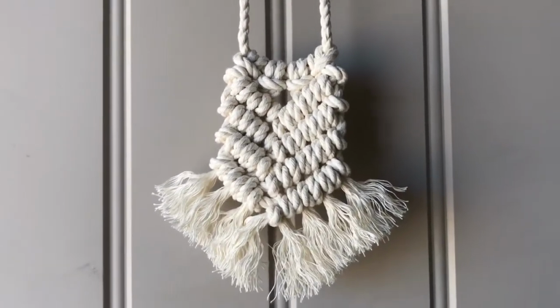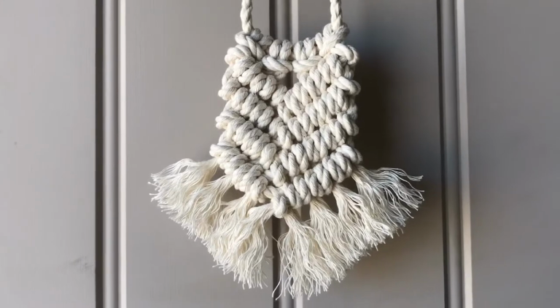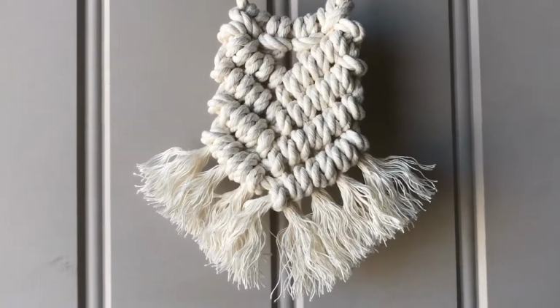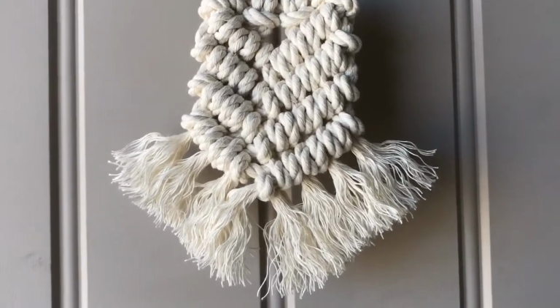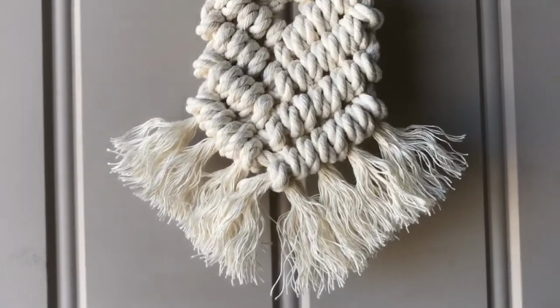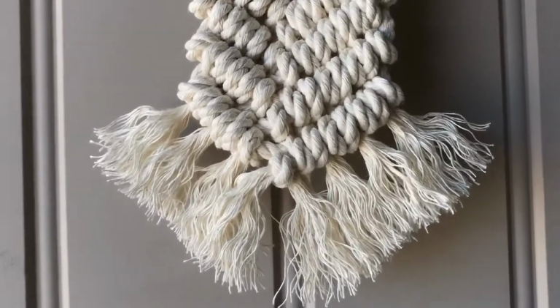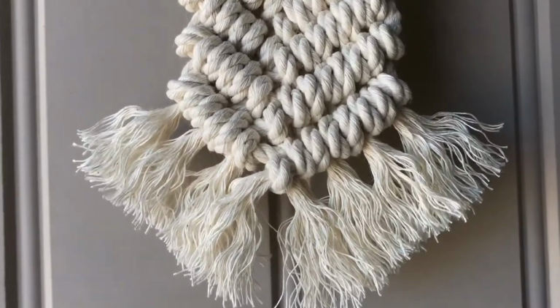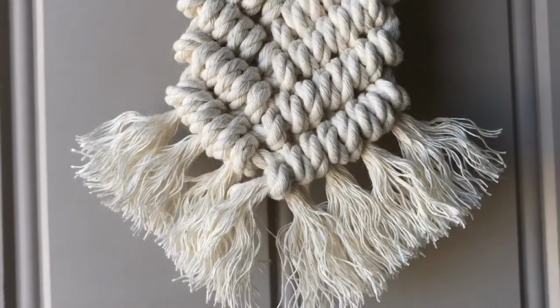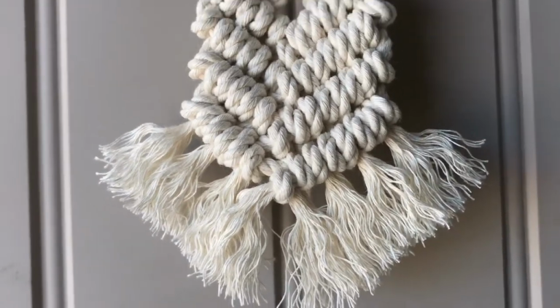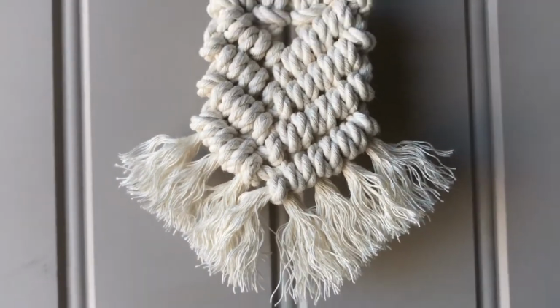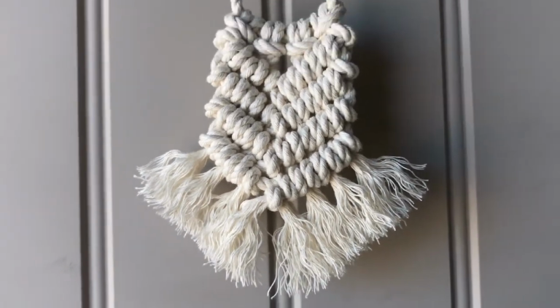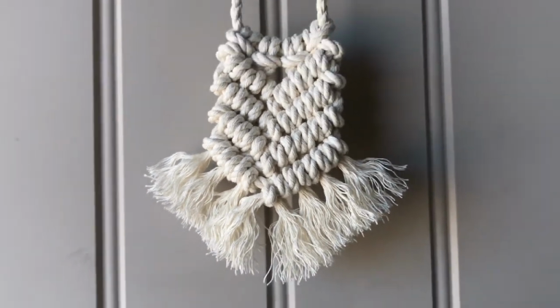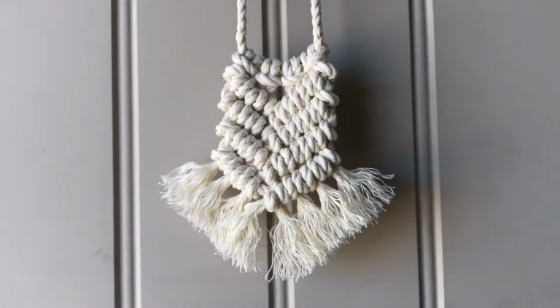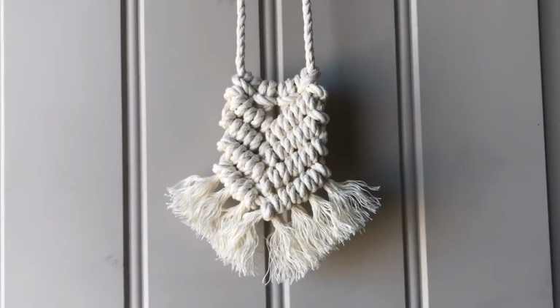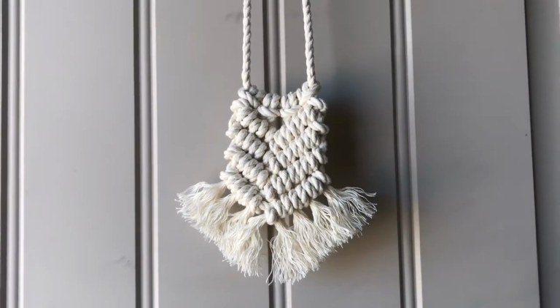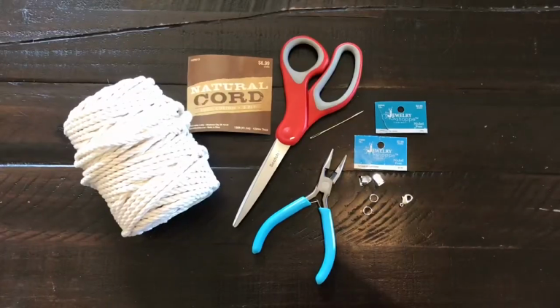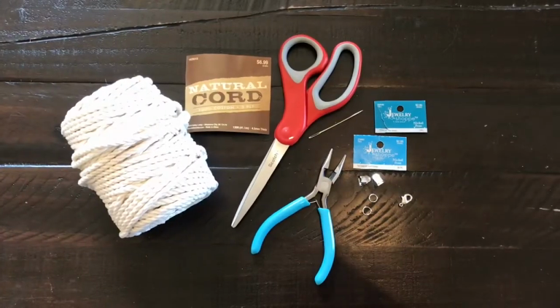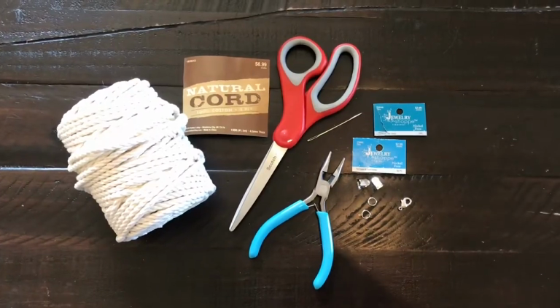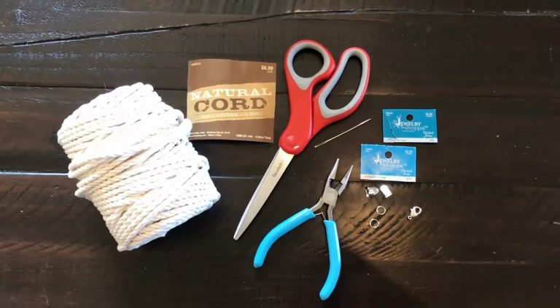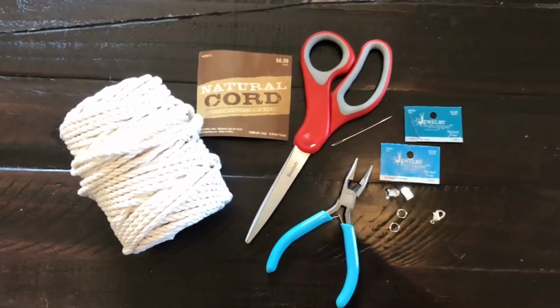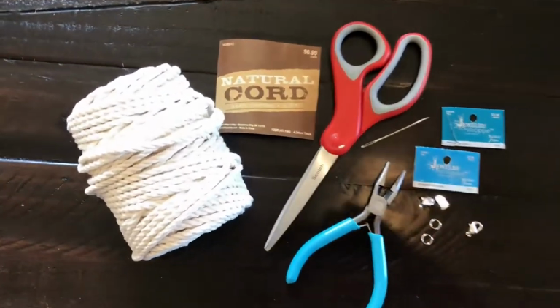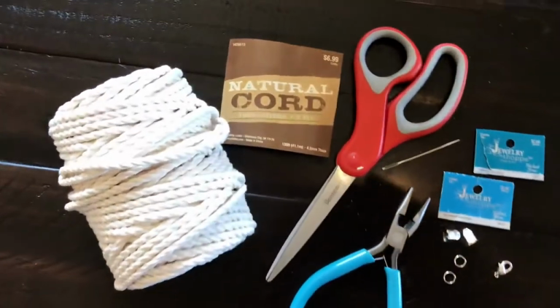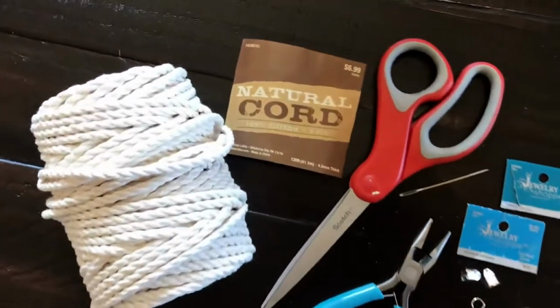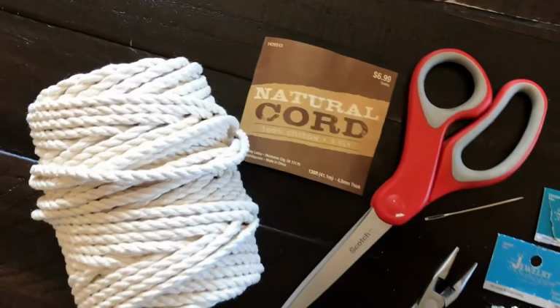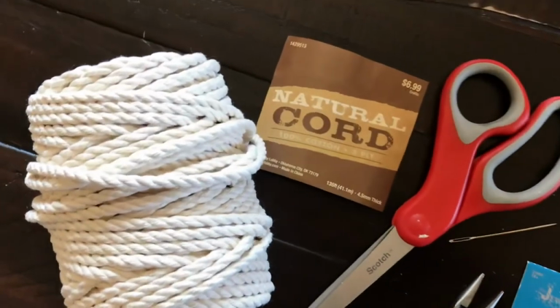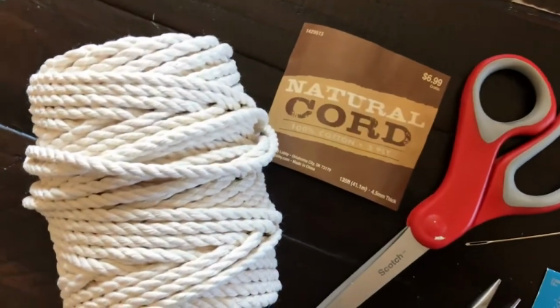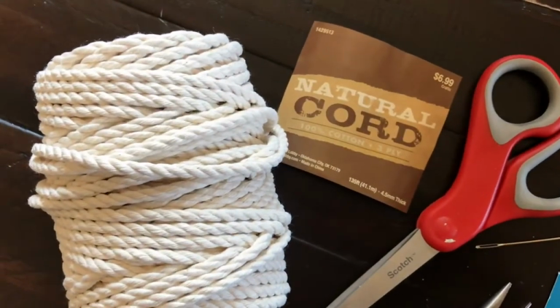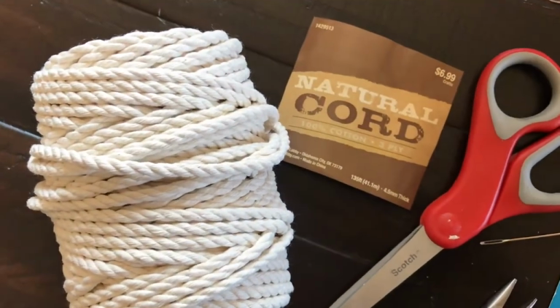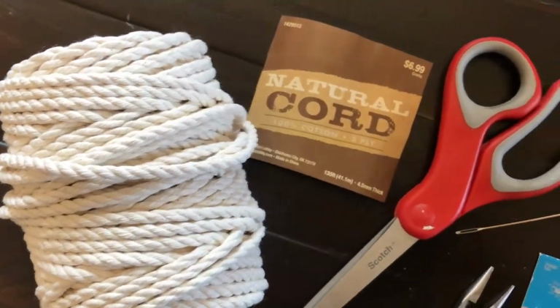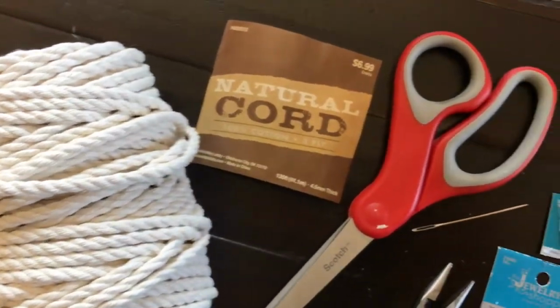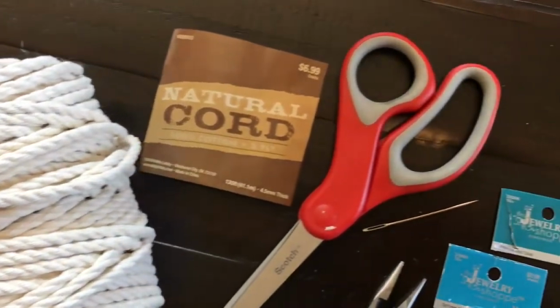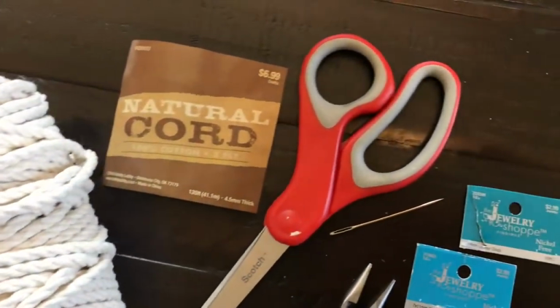As always, don't forget to subscribe to my channel if you haven't already, and hit the notification bell so that you're notified every time I post a new video. The supplies you are going to need are some macrame cotton cord — this one is labeled natural cord from Hobby Lobby for $6.99.